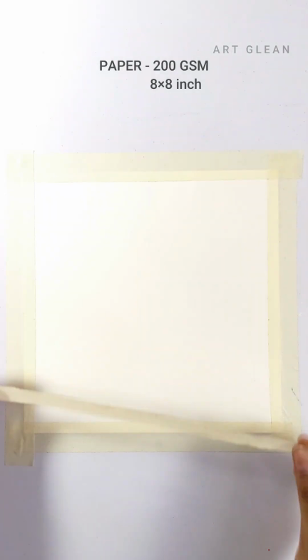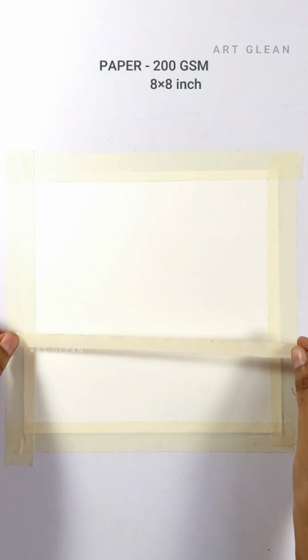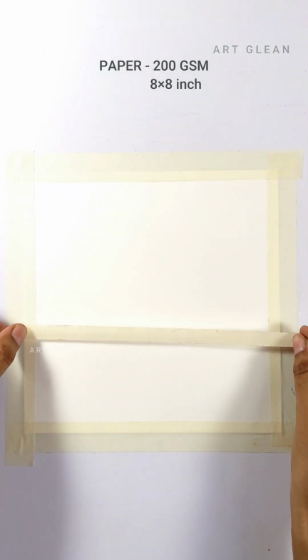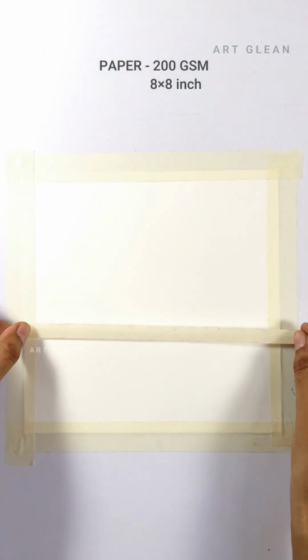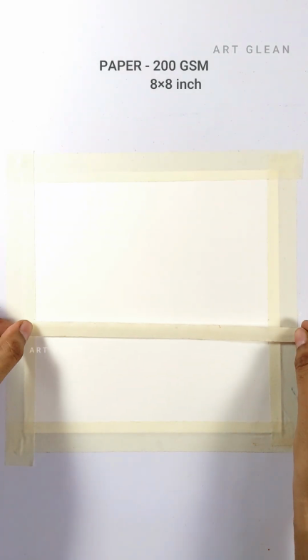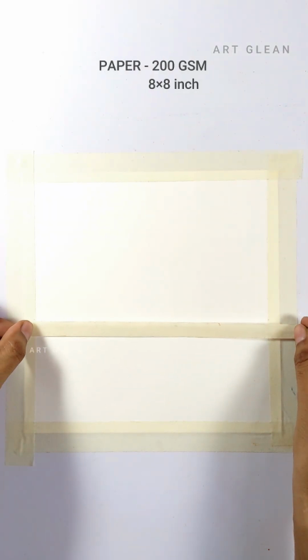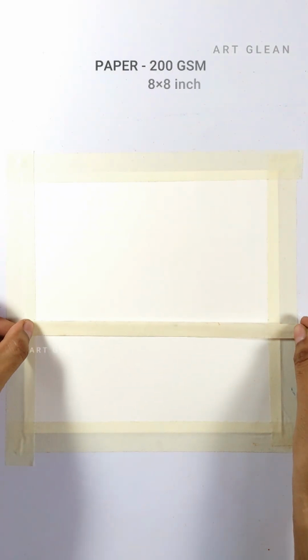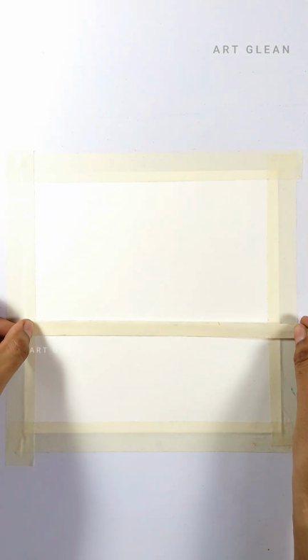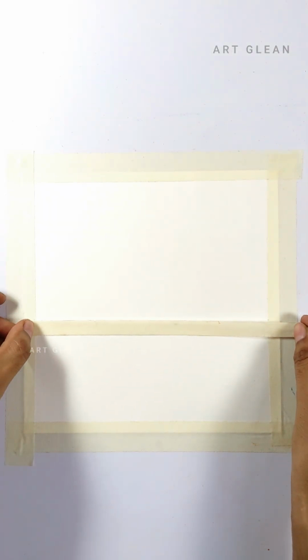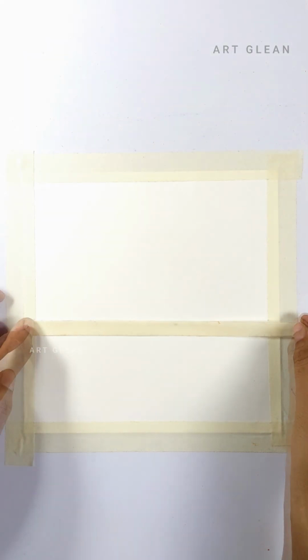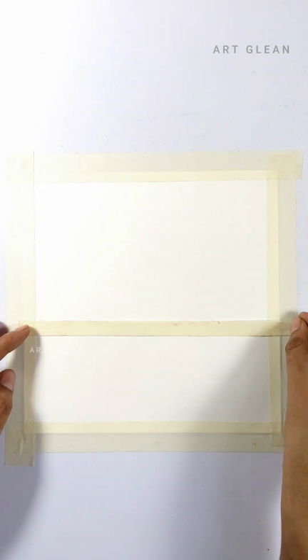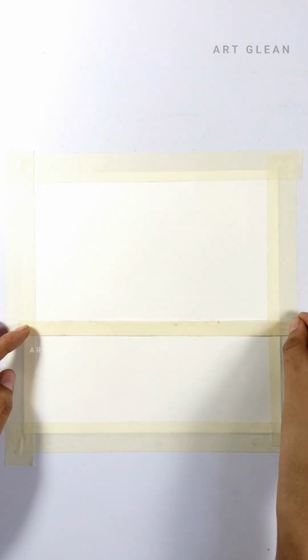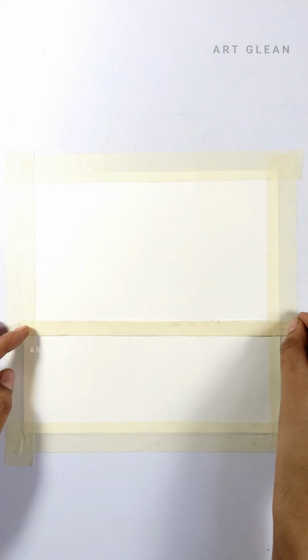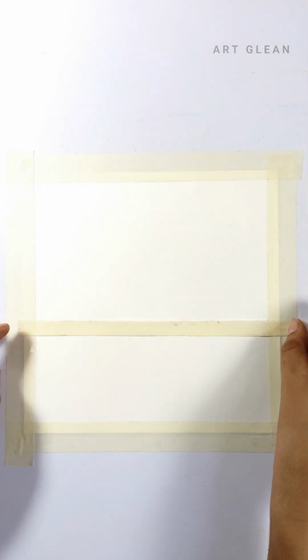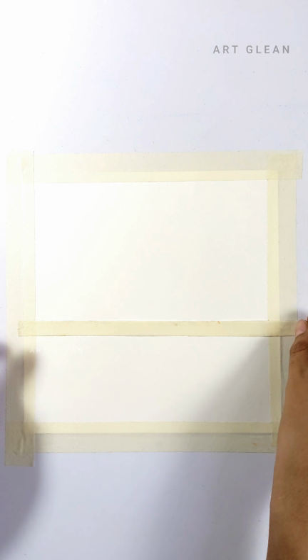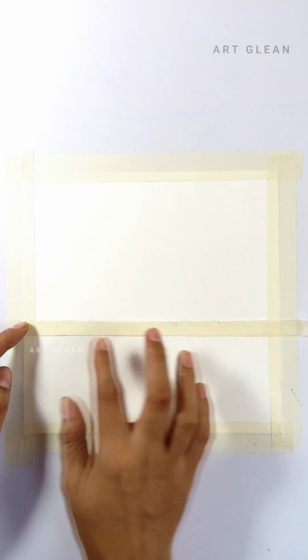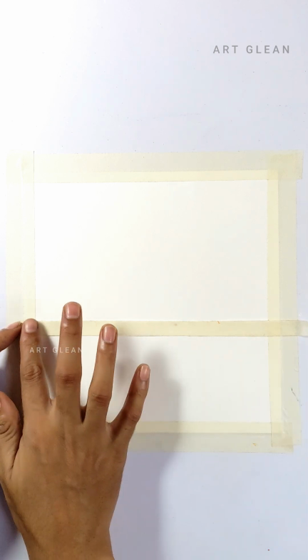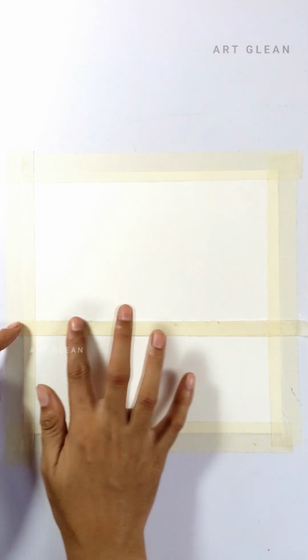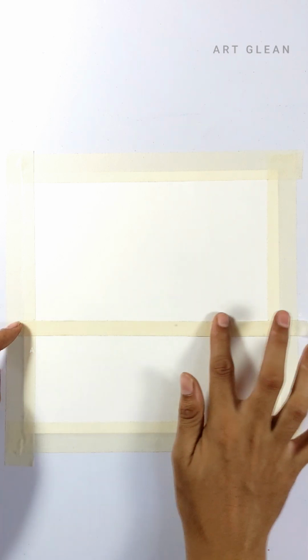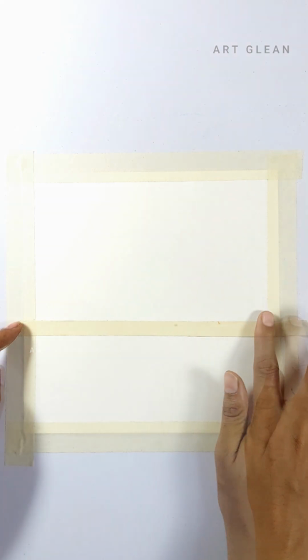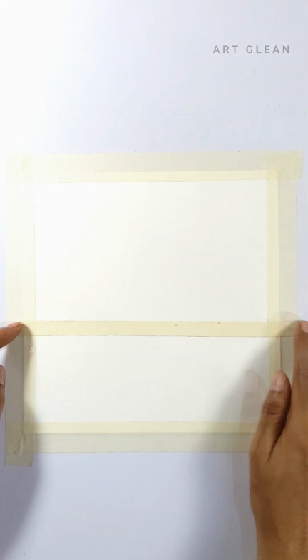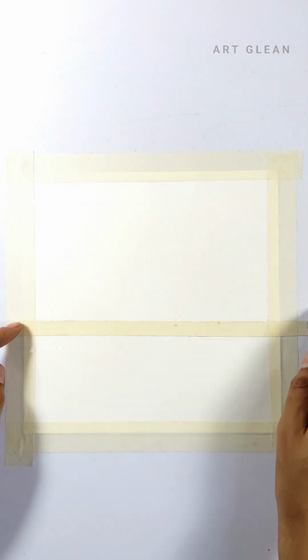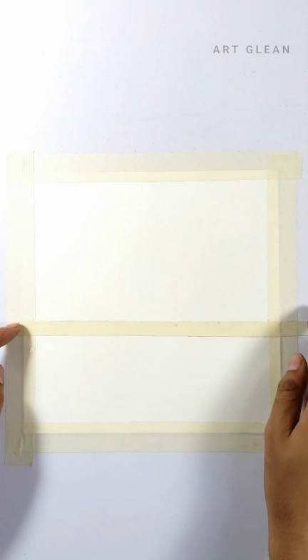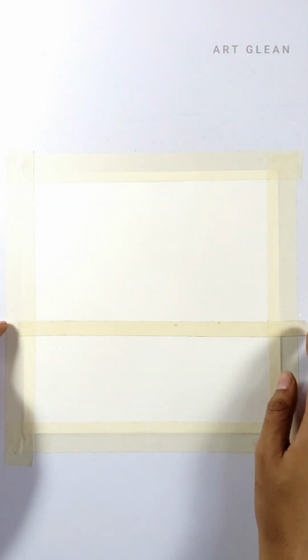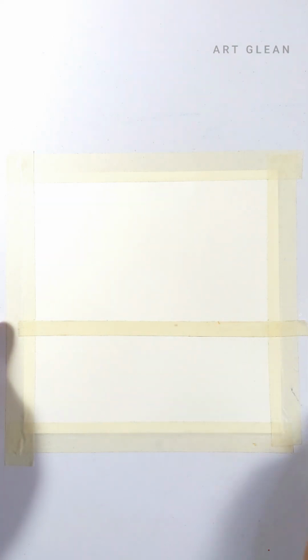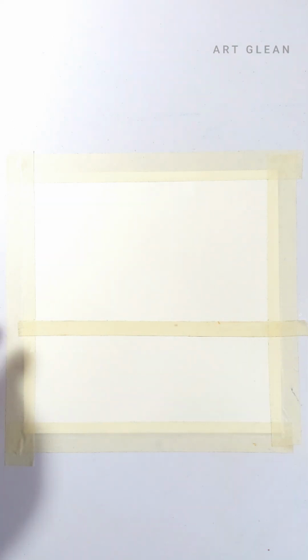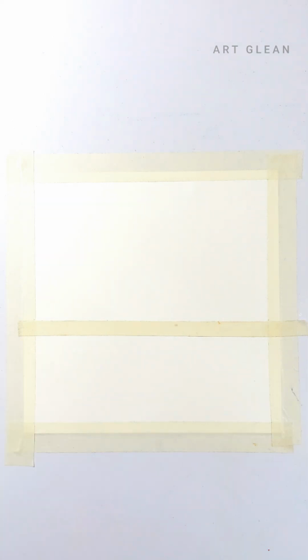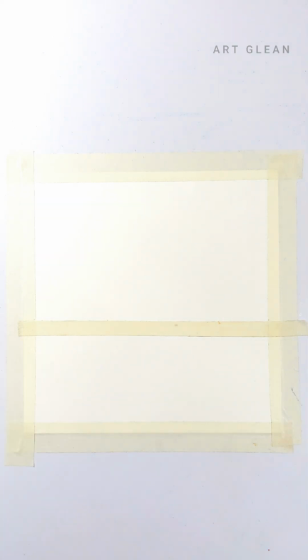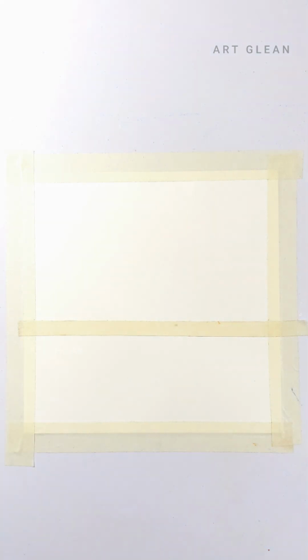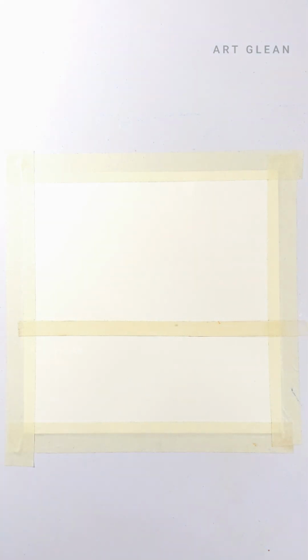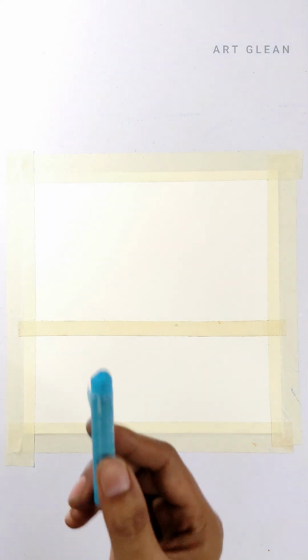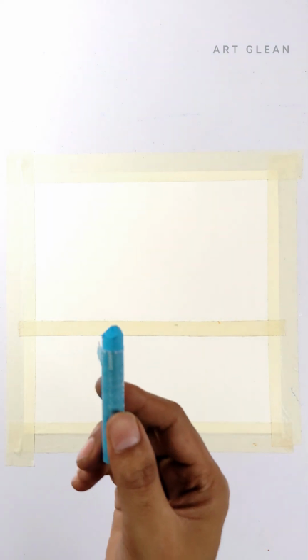First, I'll start by drawing the sky. To make sure the ocean stays in line, I'll put down a masking tape border to keep it nice and straight.